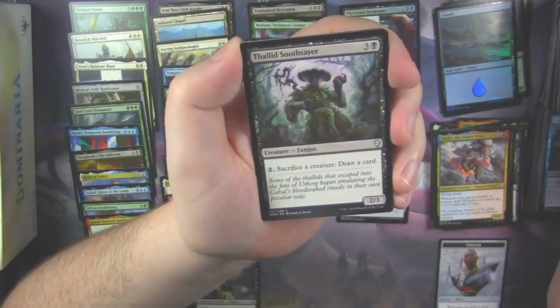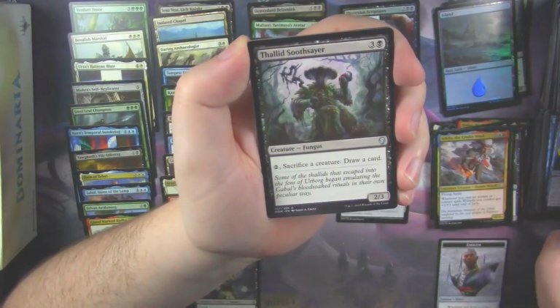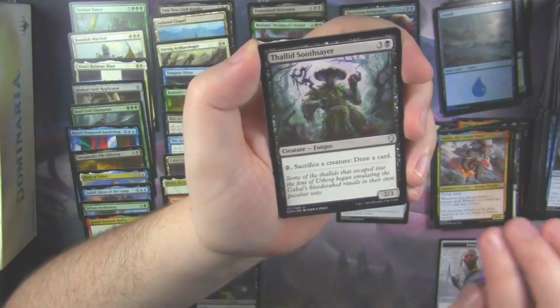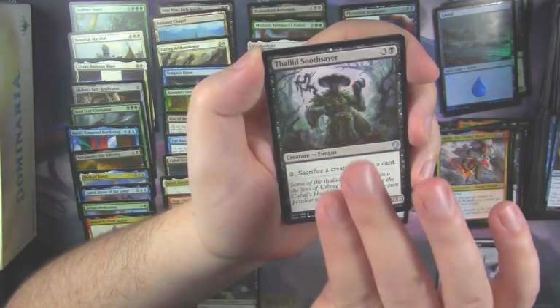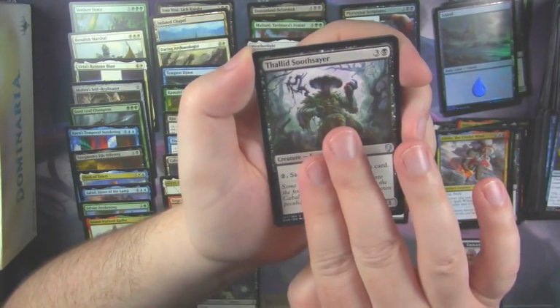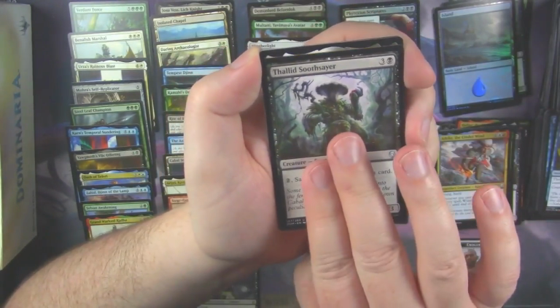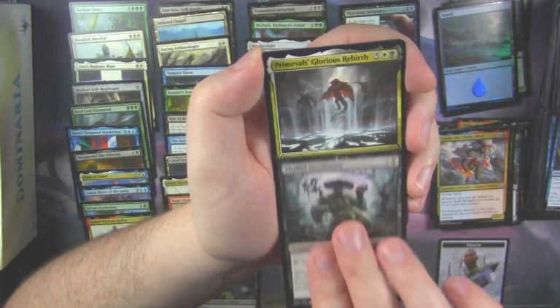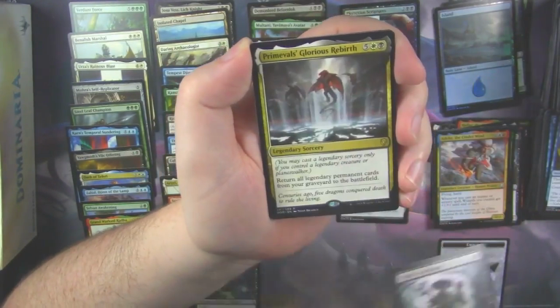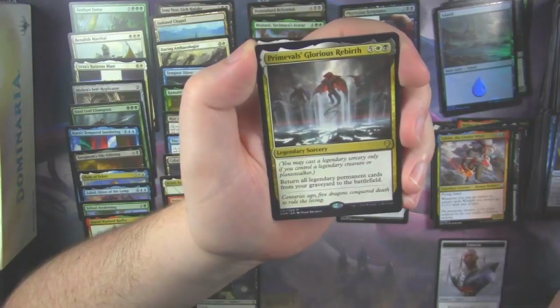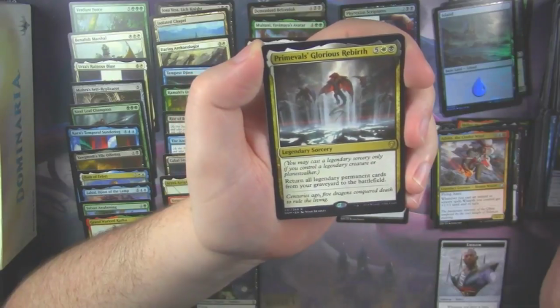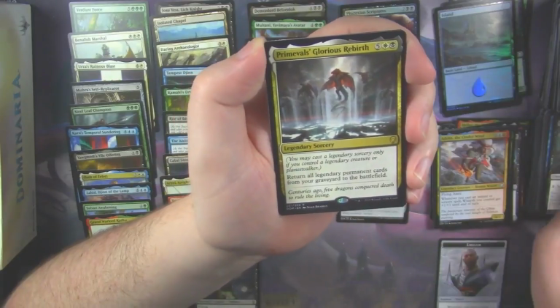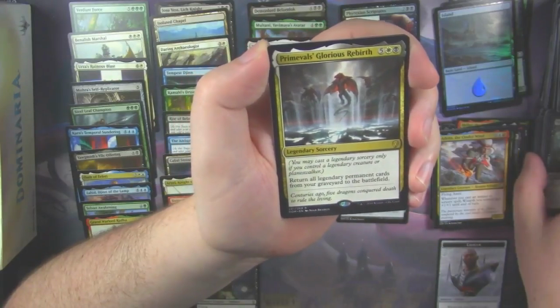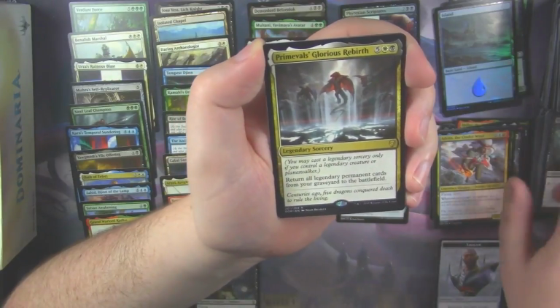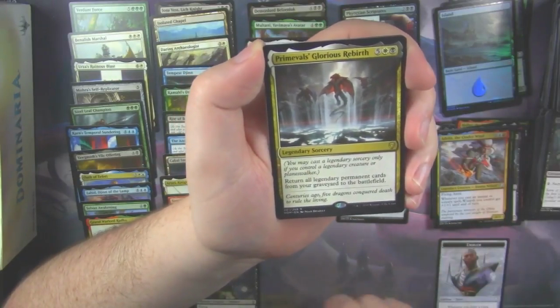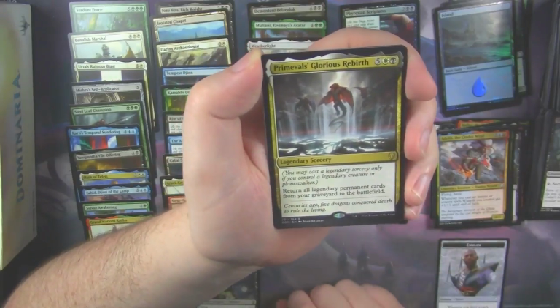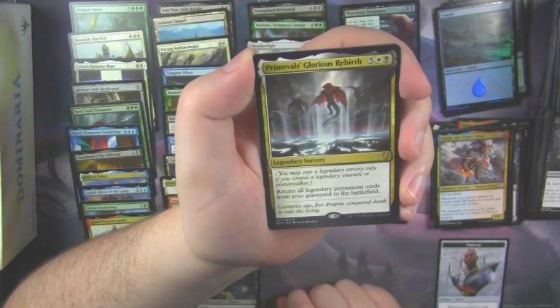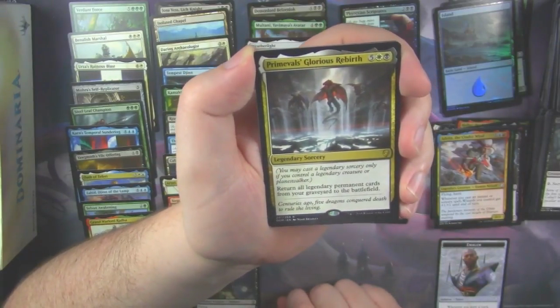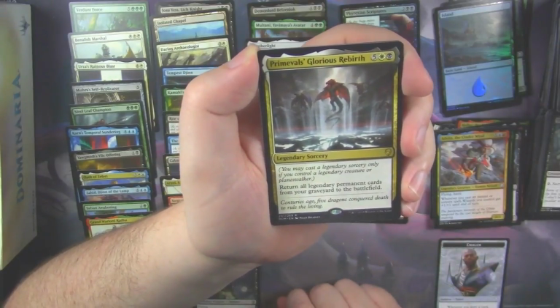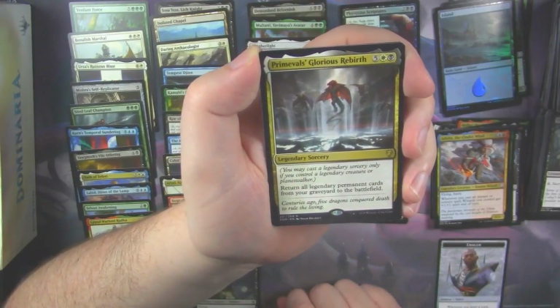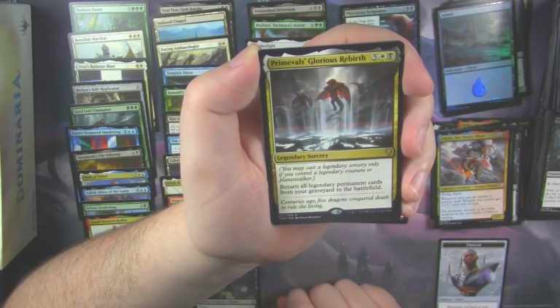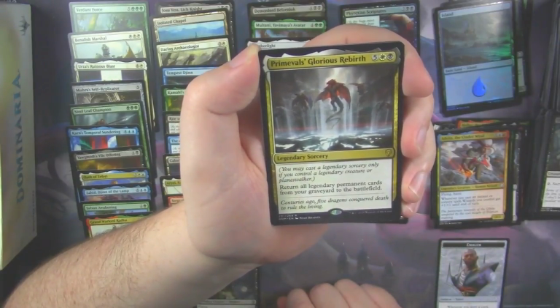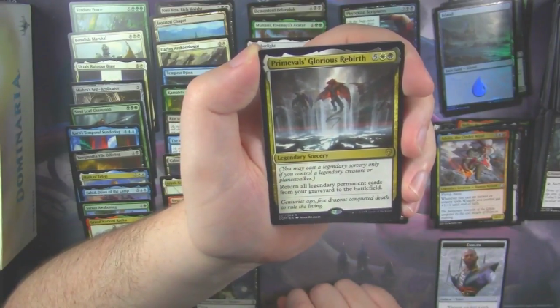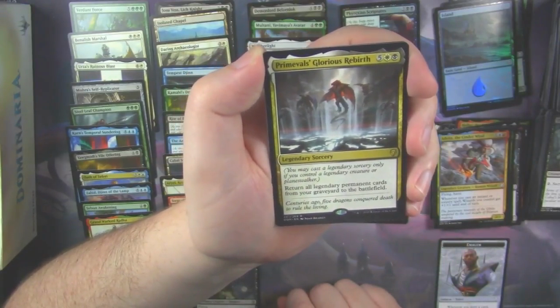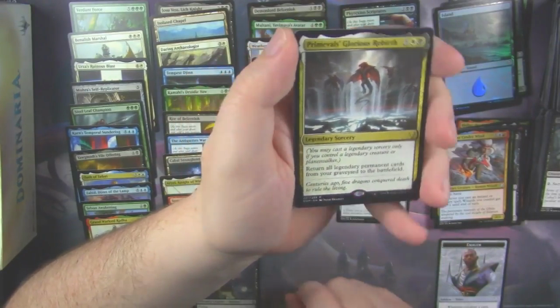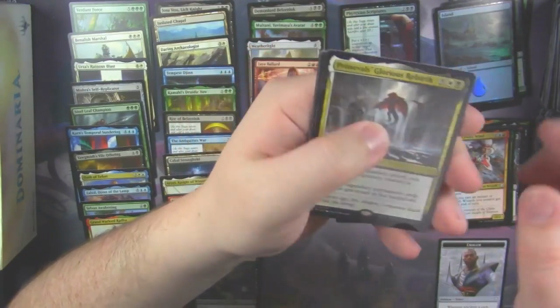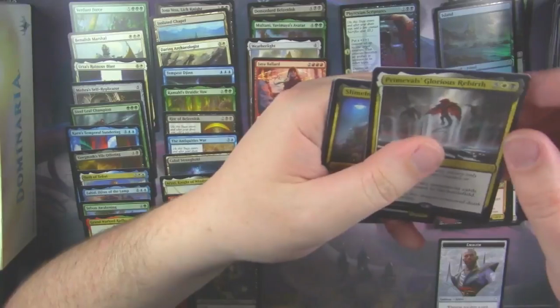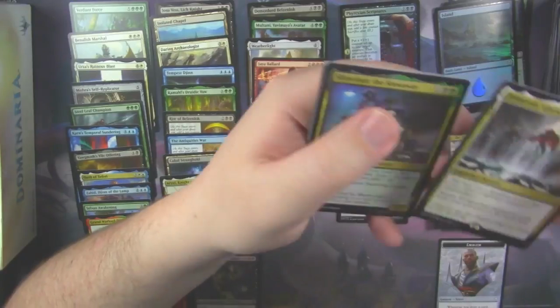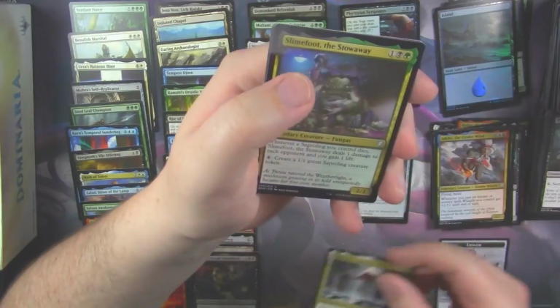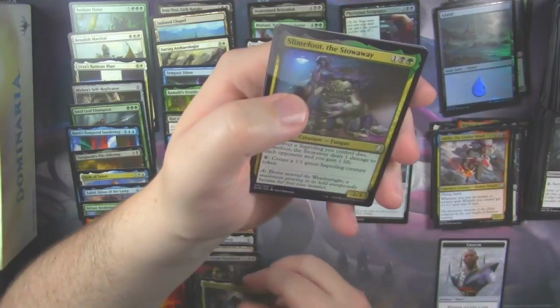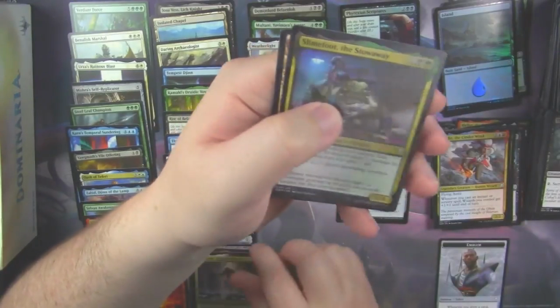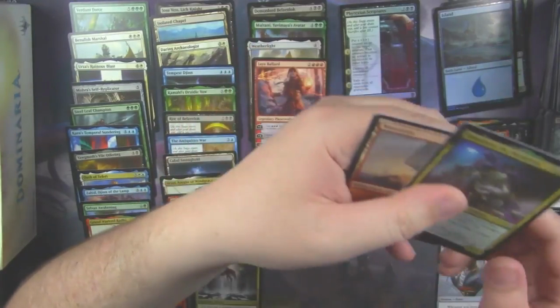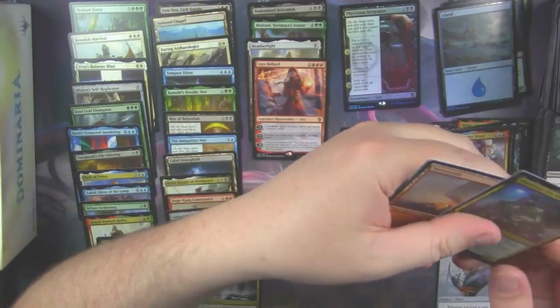Wizard's Retort. Falad Soothsayer. And our rare is a Legendary Sorcery — Primeval's Glorious Rebirth. With another Slimefoot.